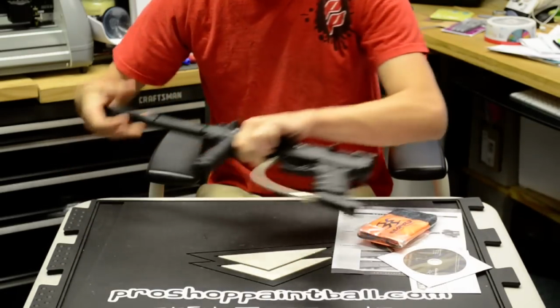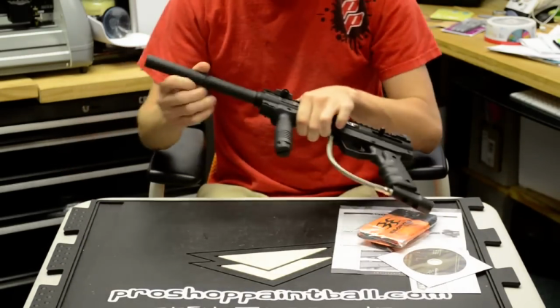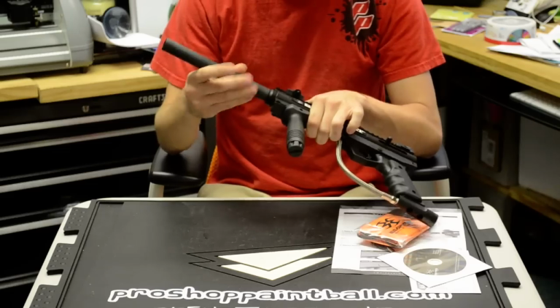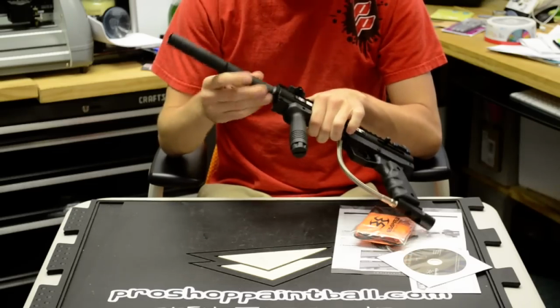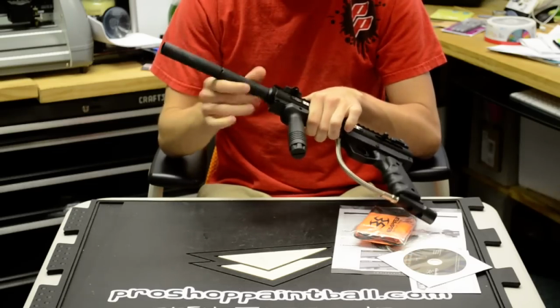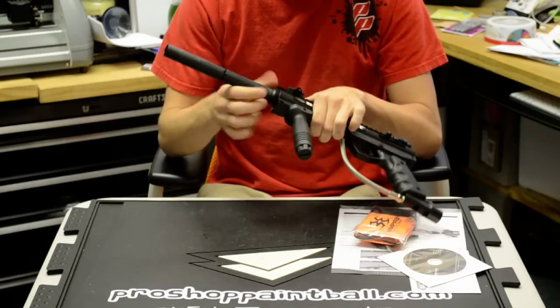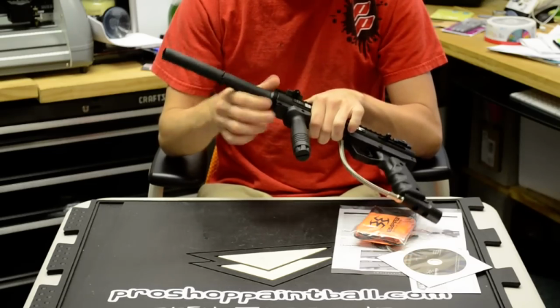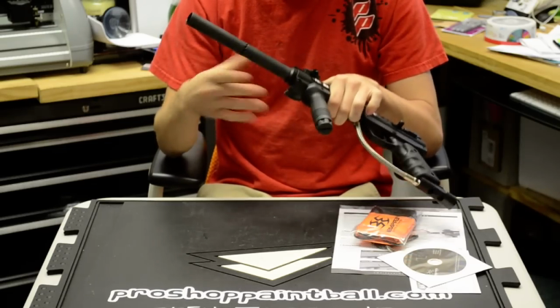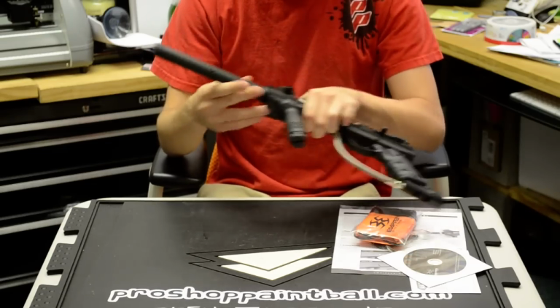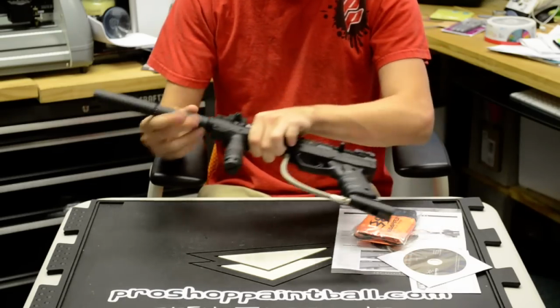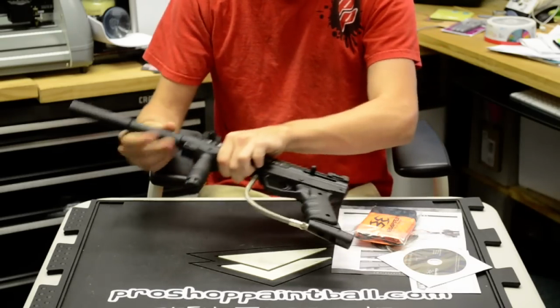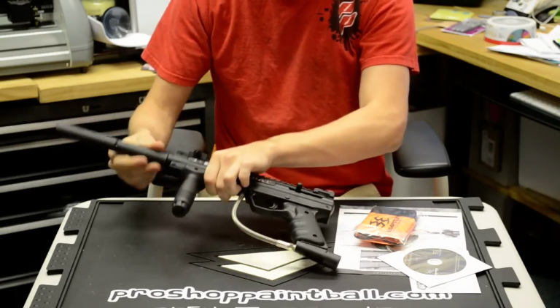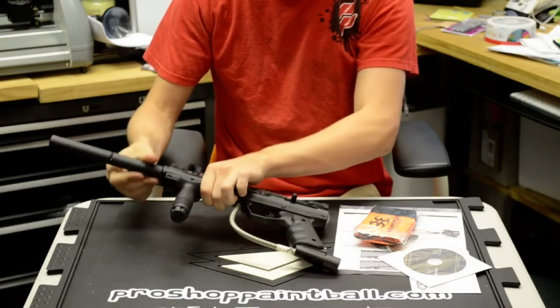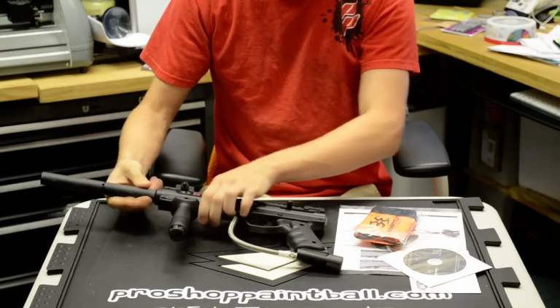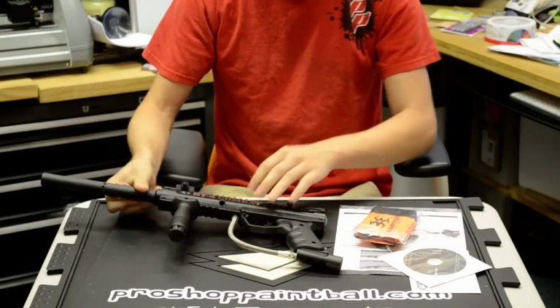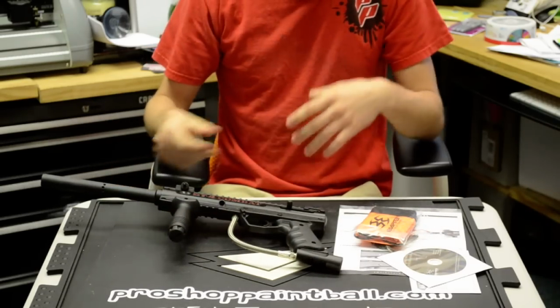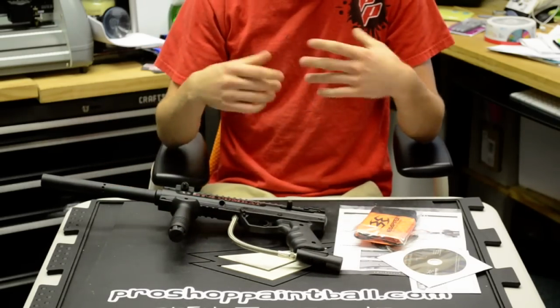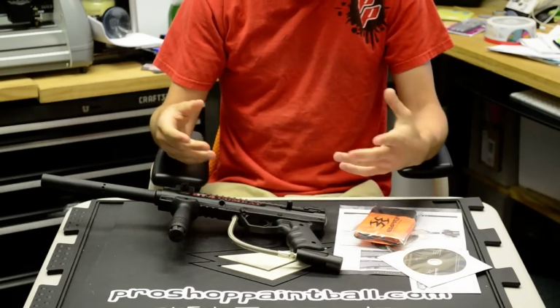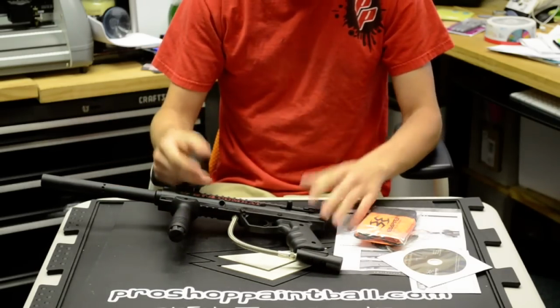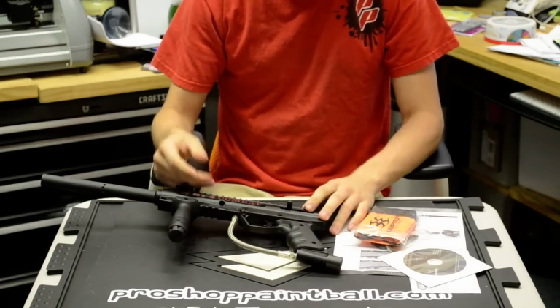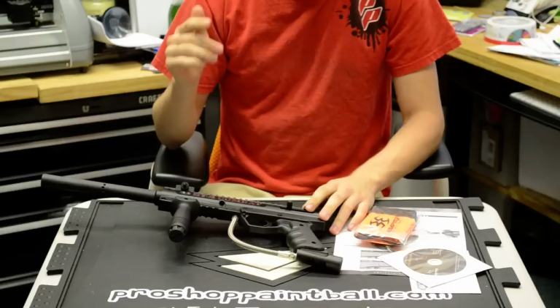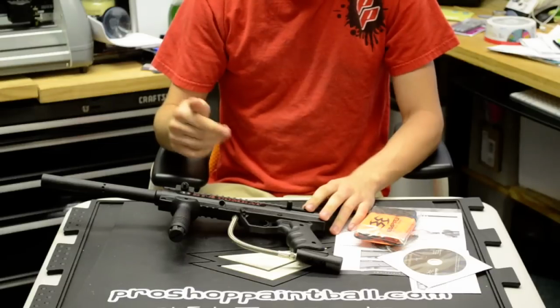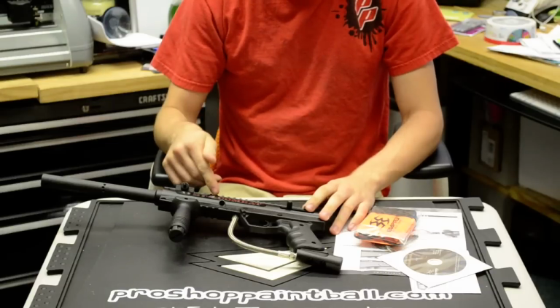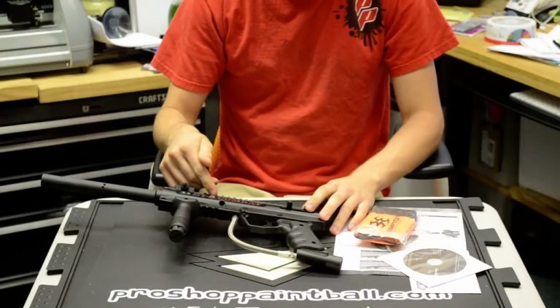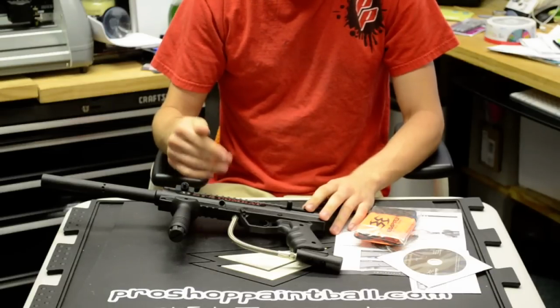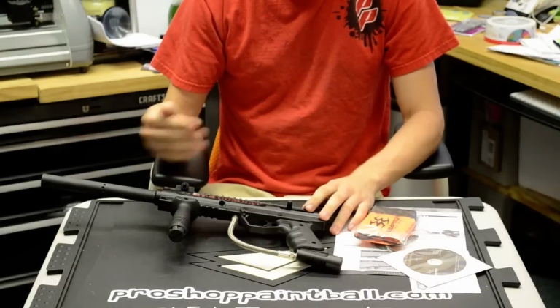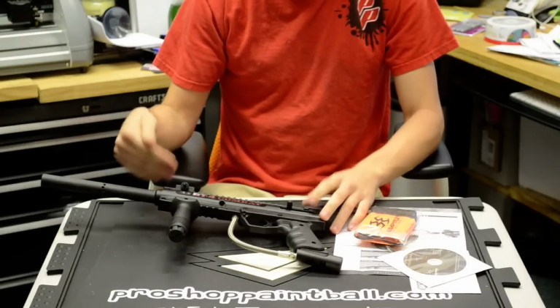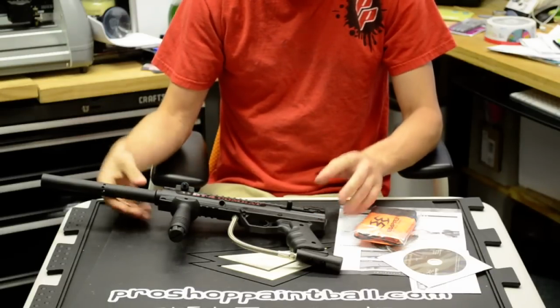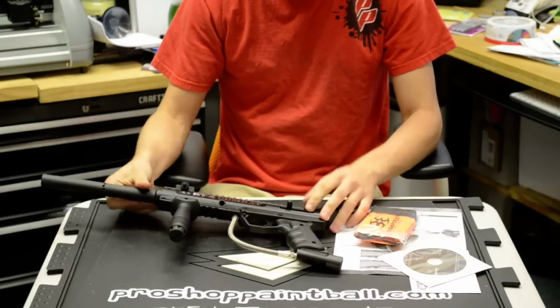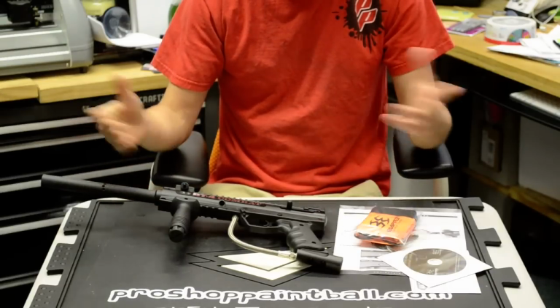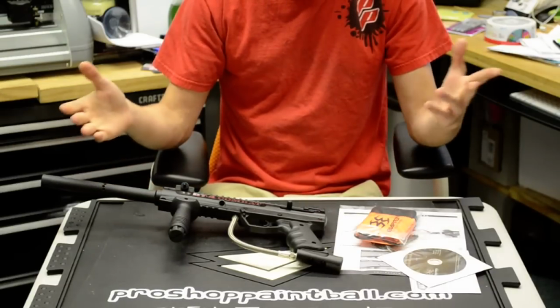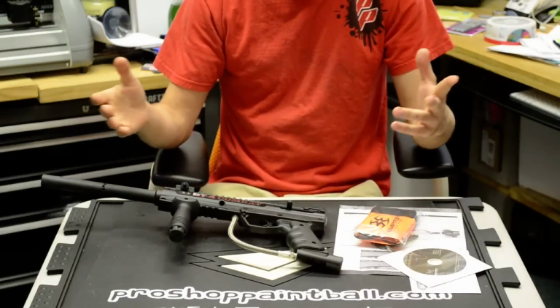That about wraps it up for today. For a more in-depth review, be sure to check out our website at ProShopPaintball.com or go to our YouTube page. Be sure to subscribe to stay up to date on all things paintball. Until next time, you guys take it easy.